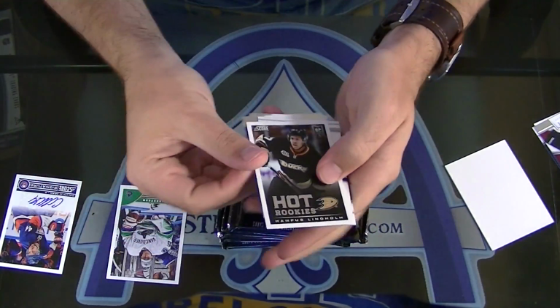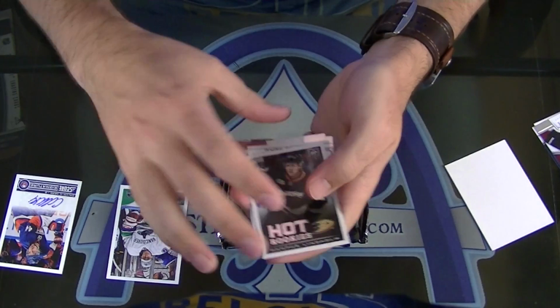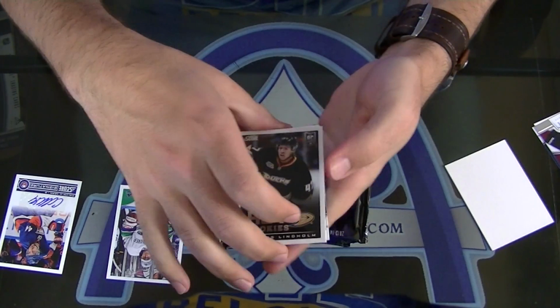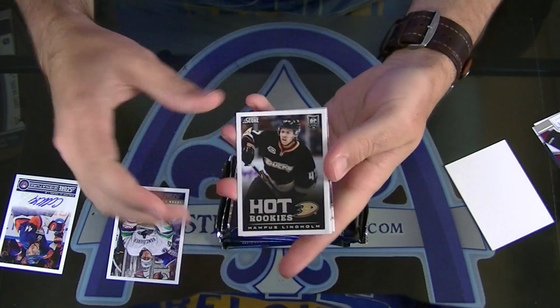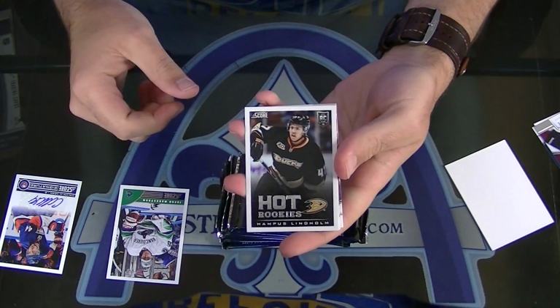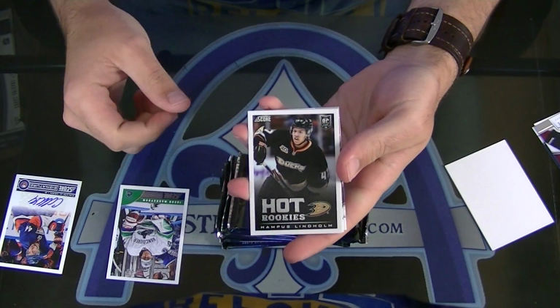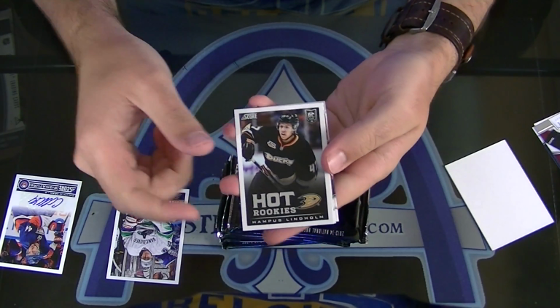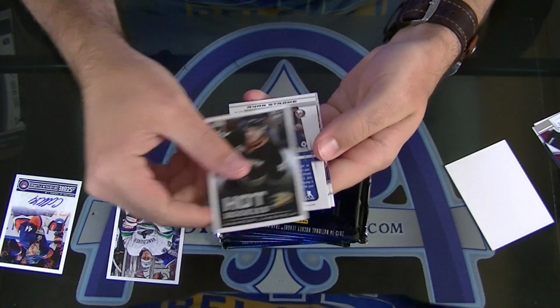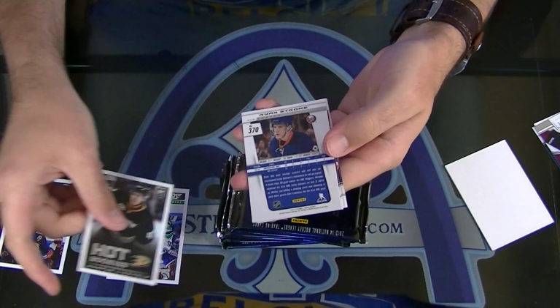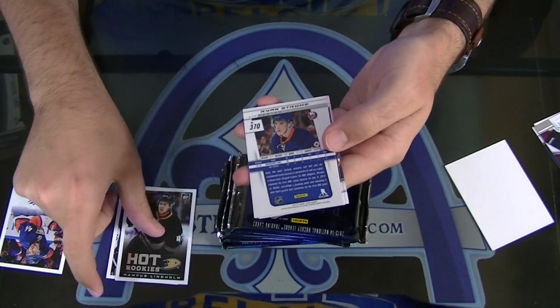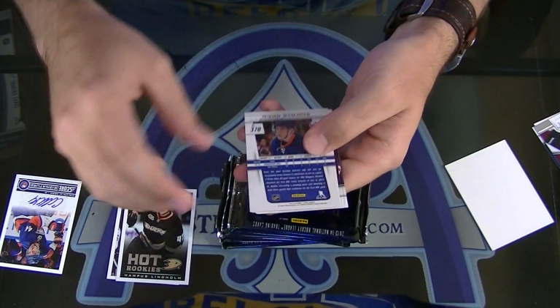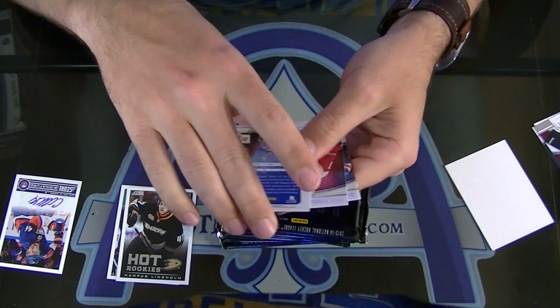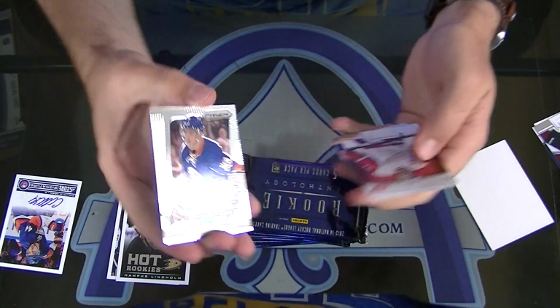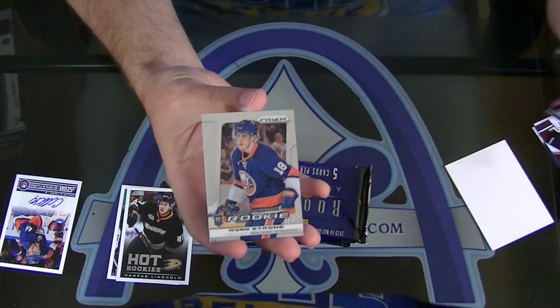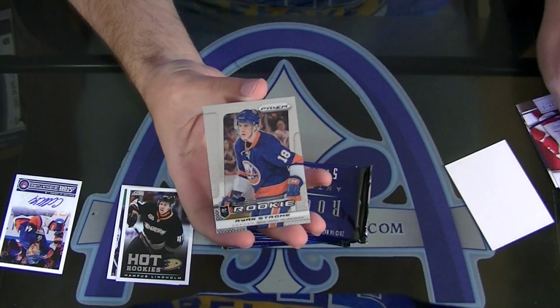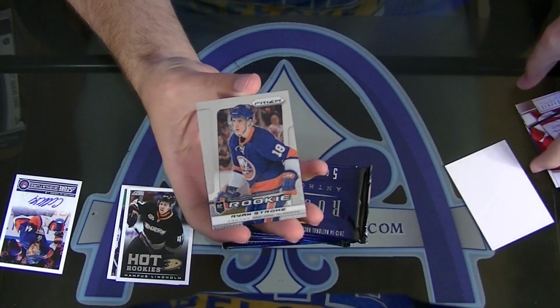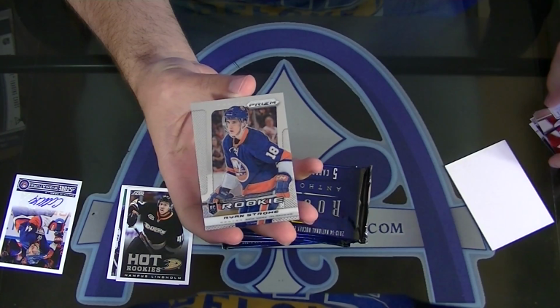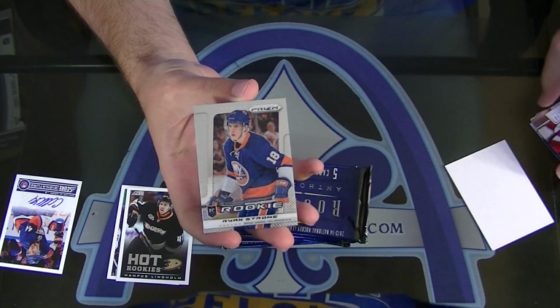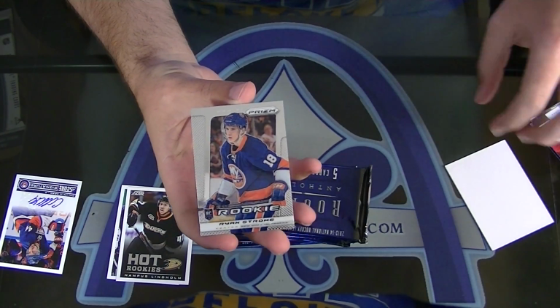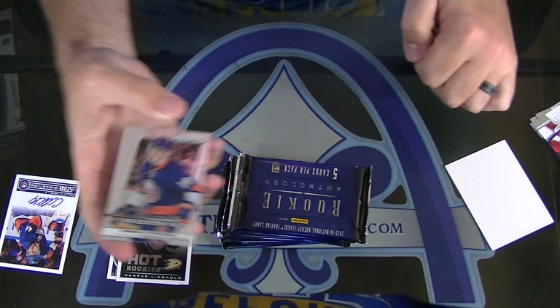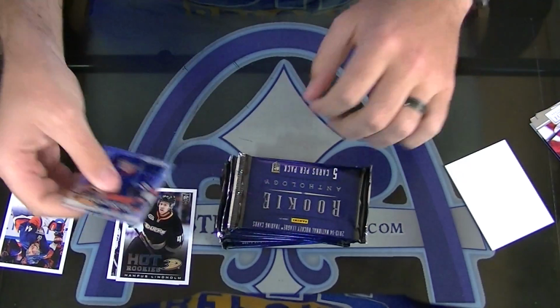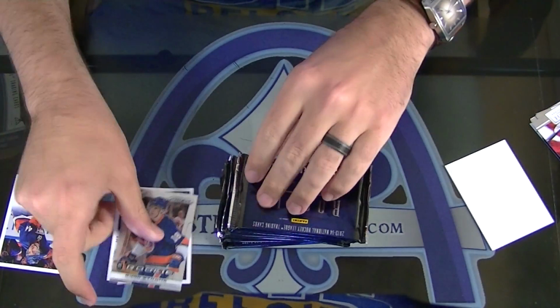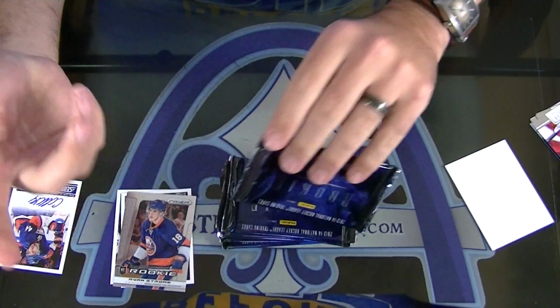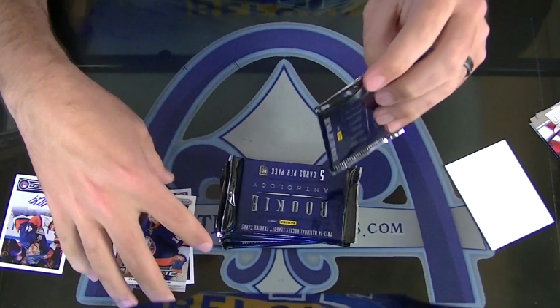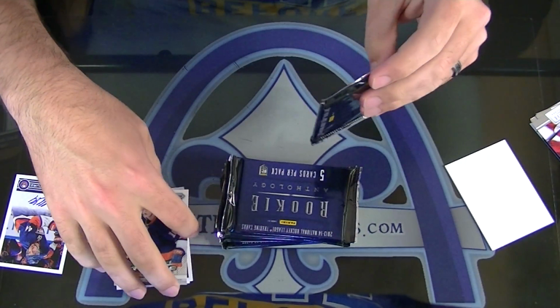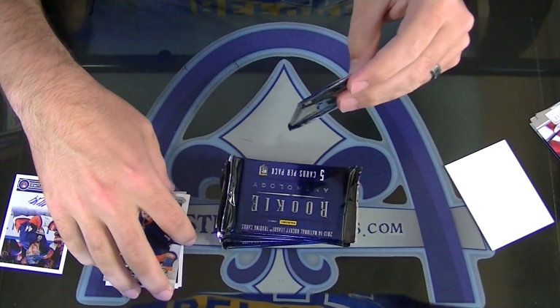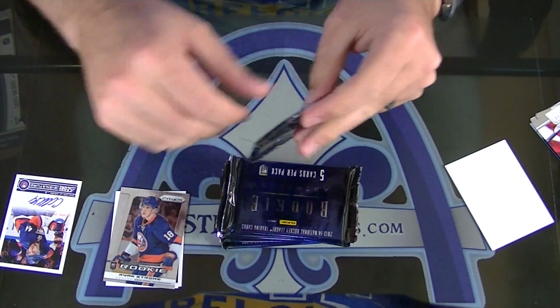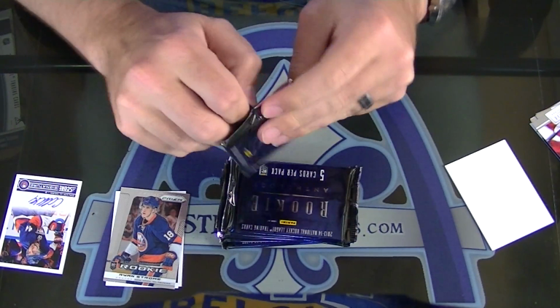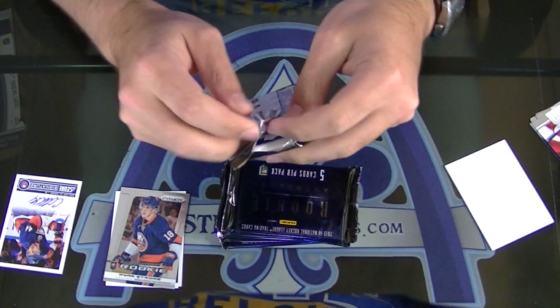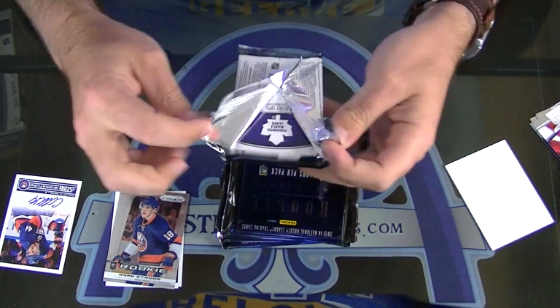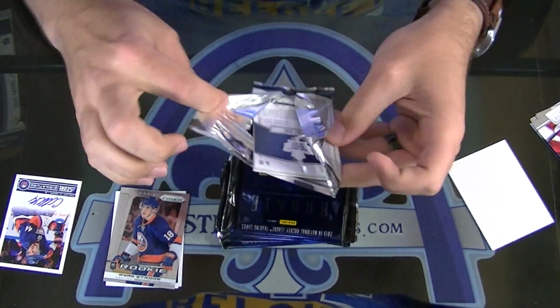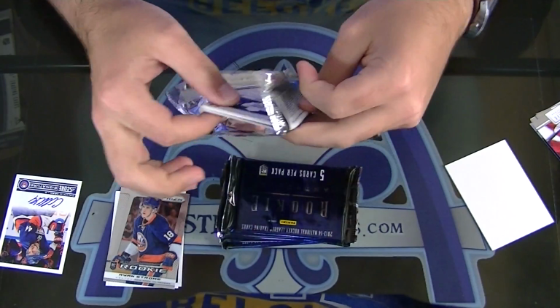Rampus Lindholm. What's up Black3000? Ryan Strom, Prism Rookie. Come on Dominion — we've only hit the one Dominion jersey so far, right?